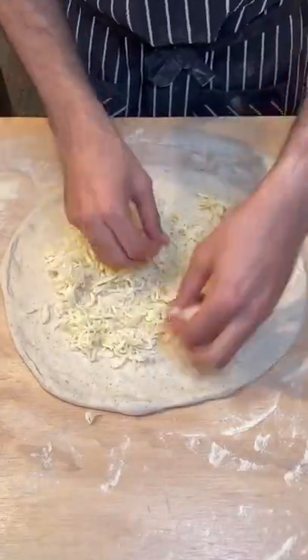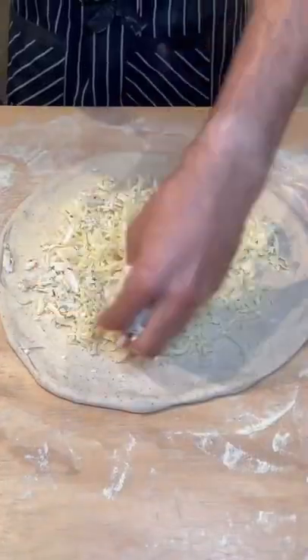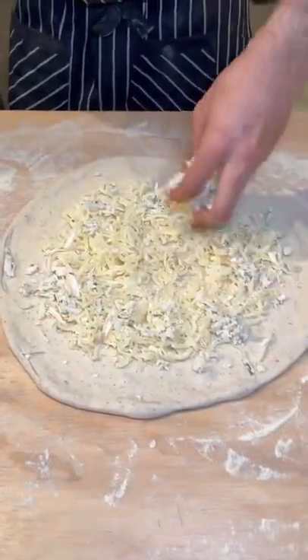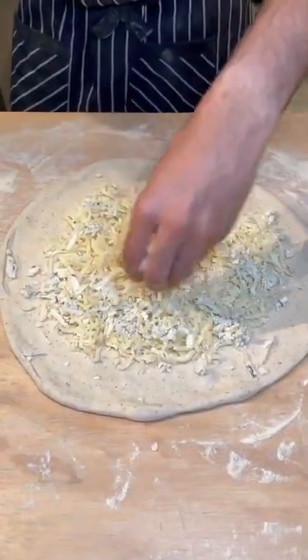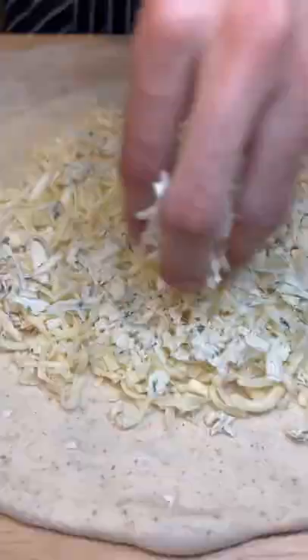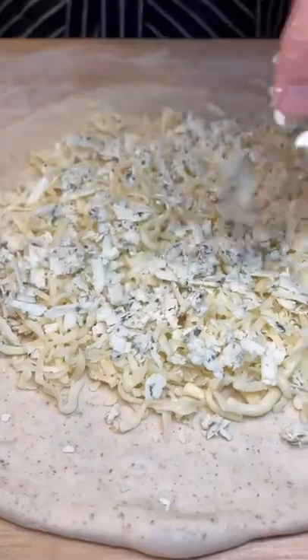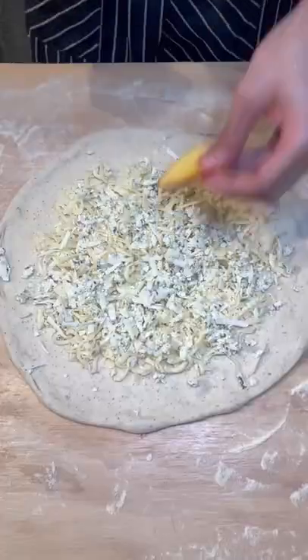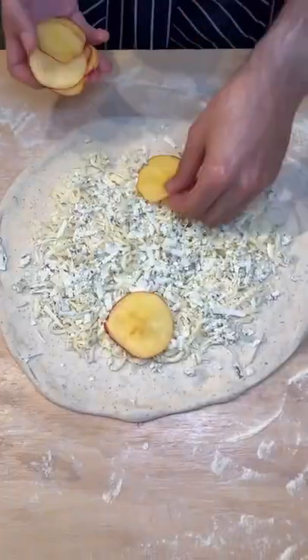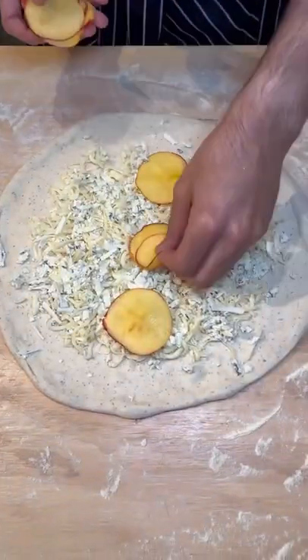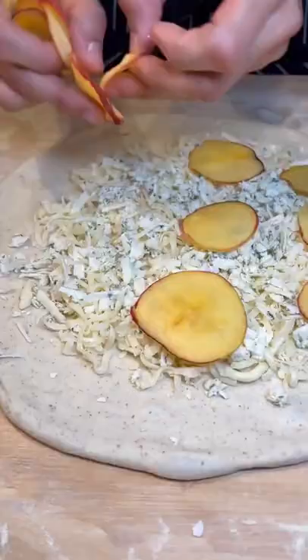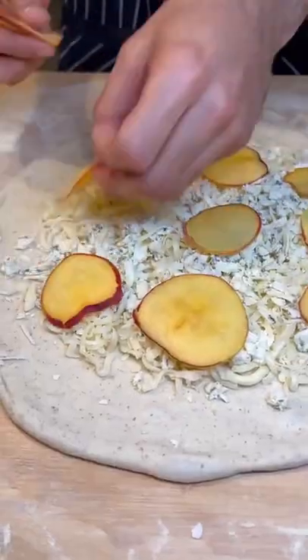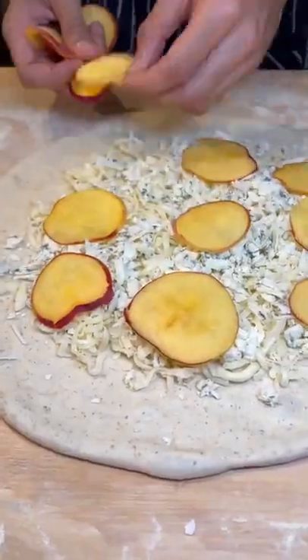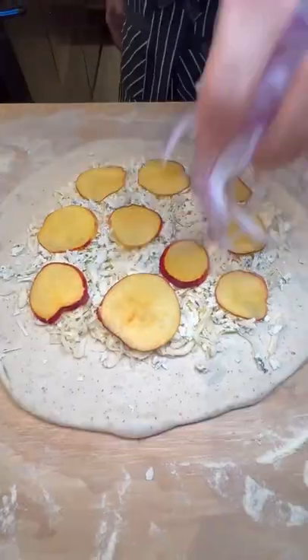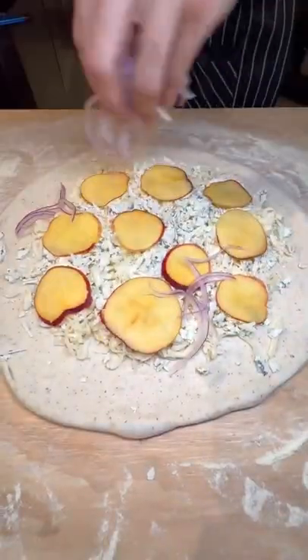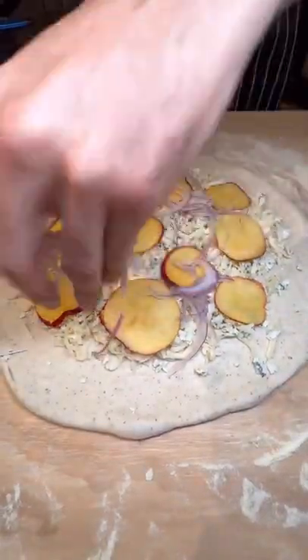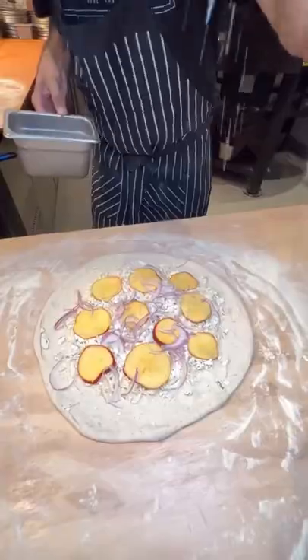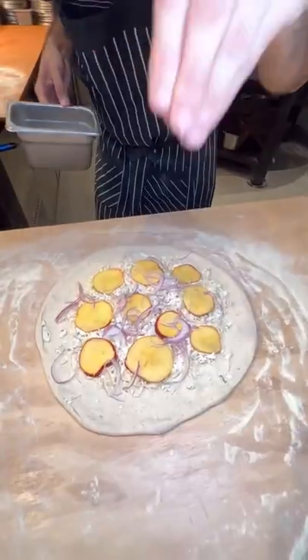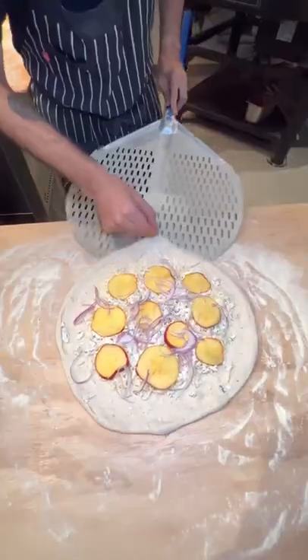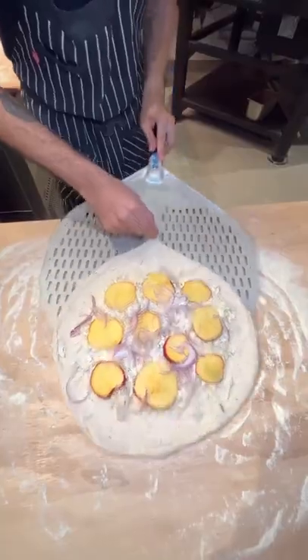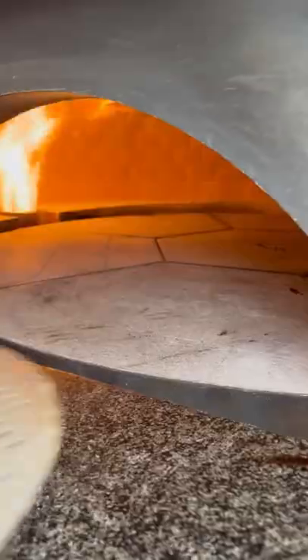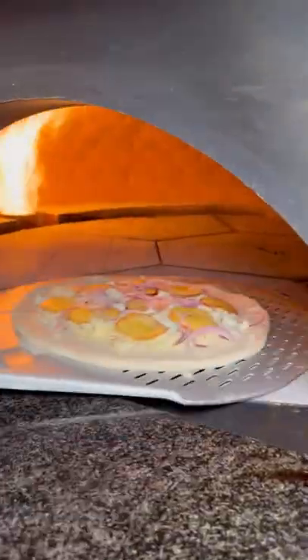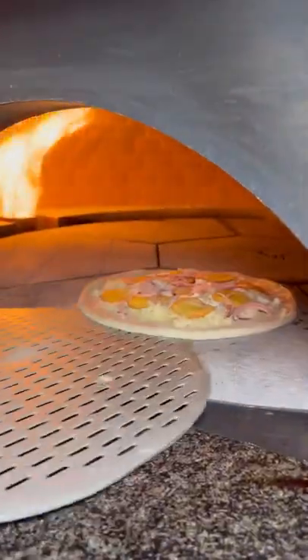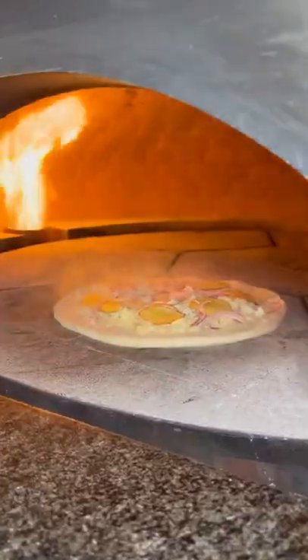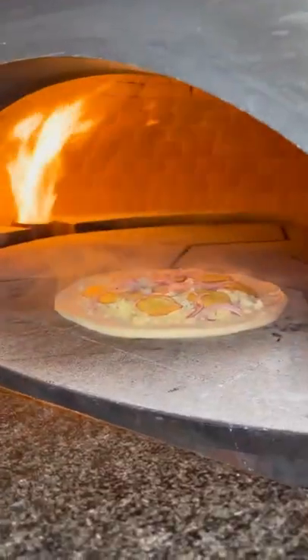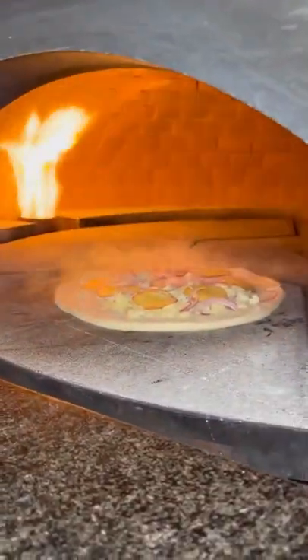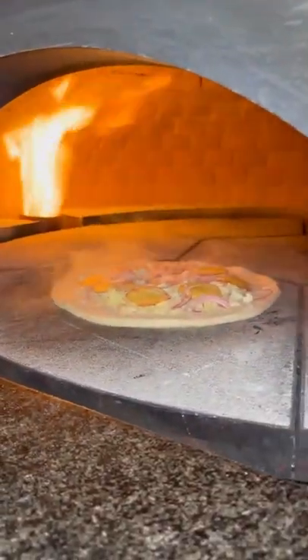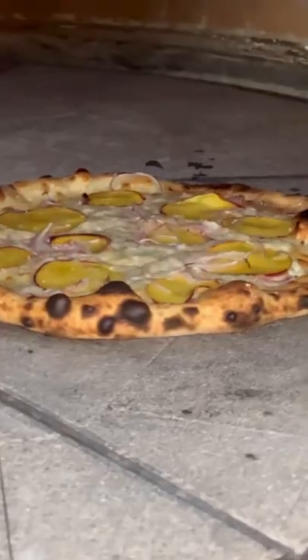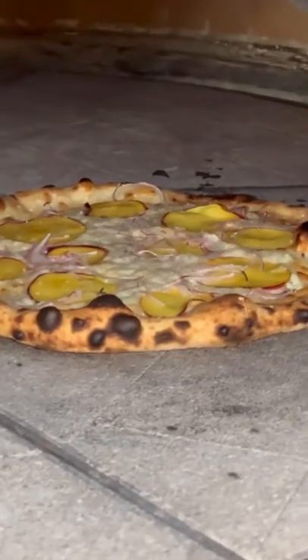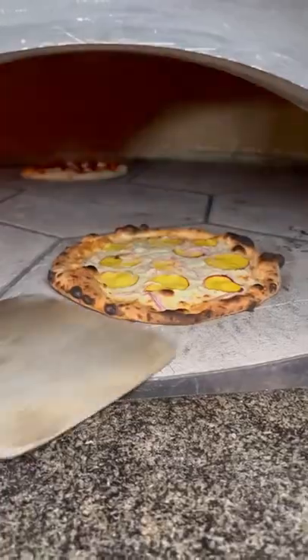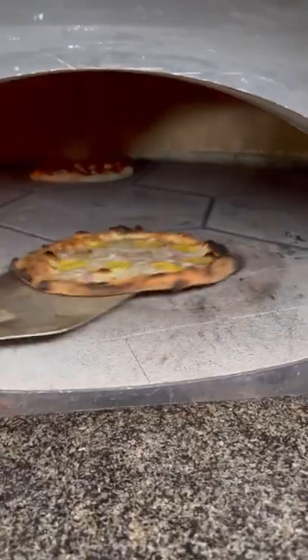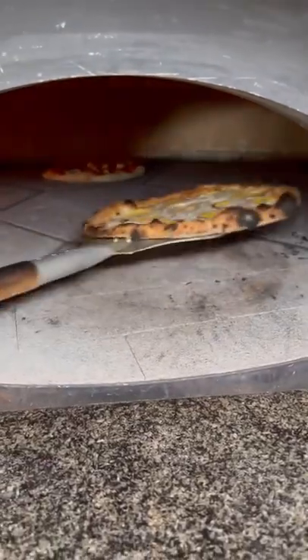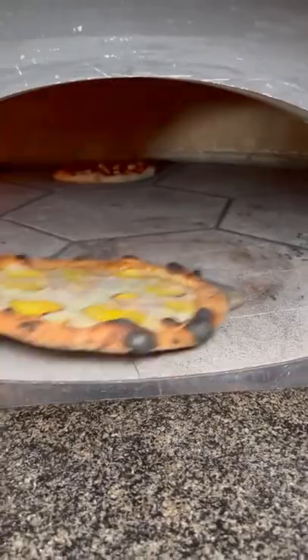First comes fontina cheese, then the gorgonzola, followed by the peaches, red onion, some salt, then it goes into the pizza oven at 585 degrees for about two minutes.